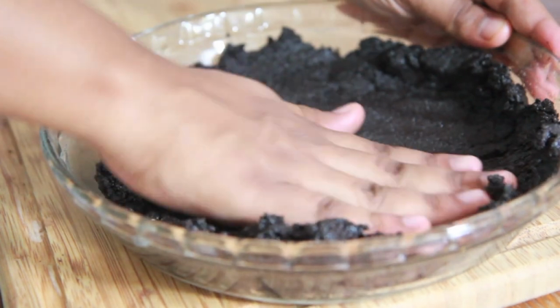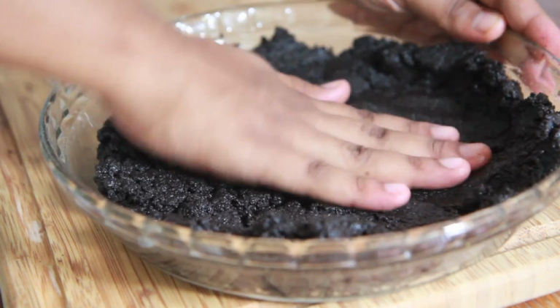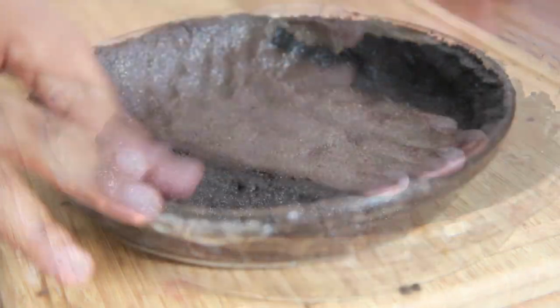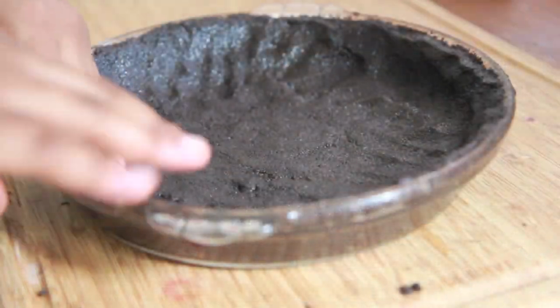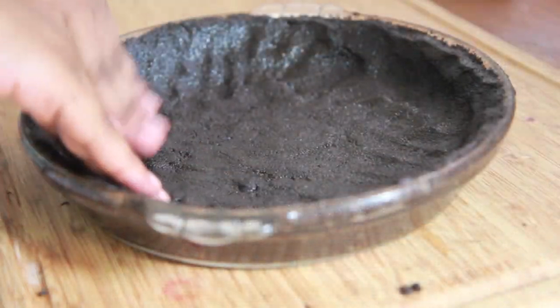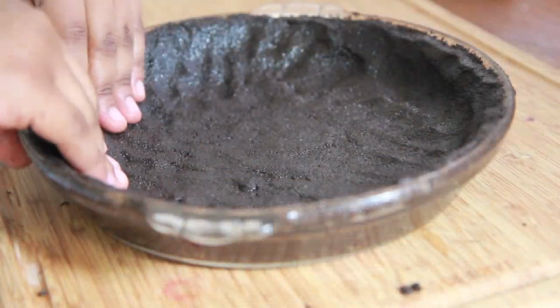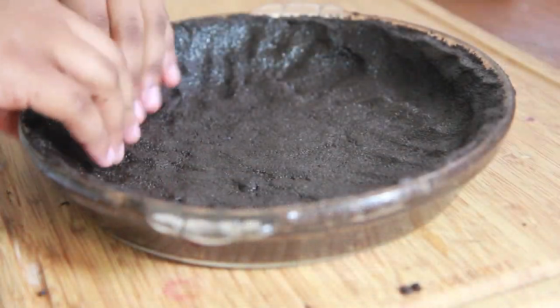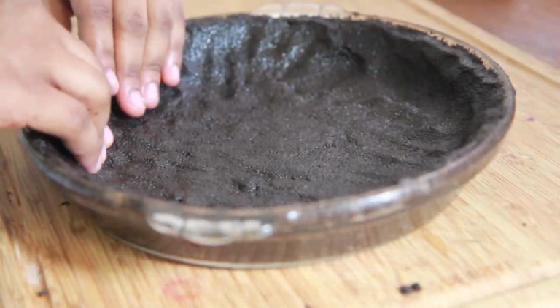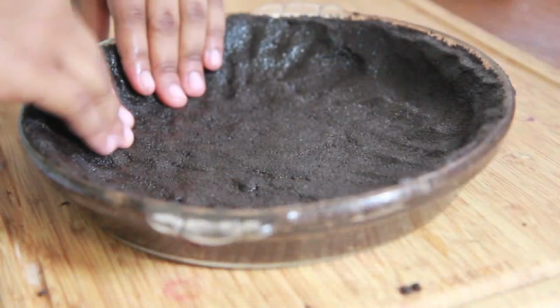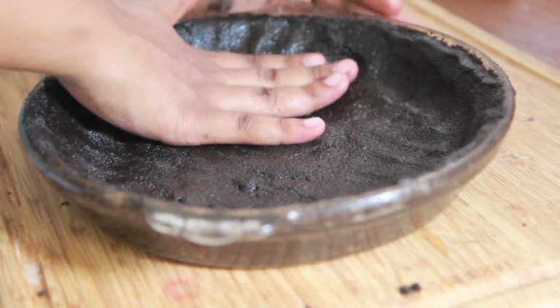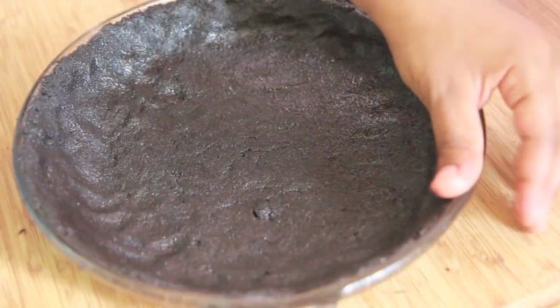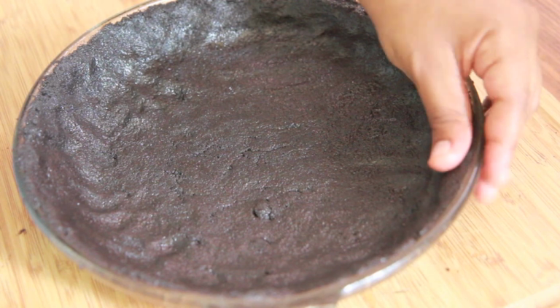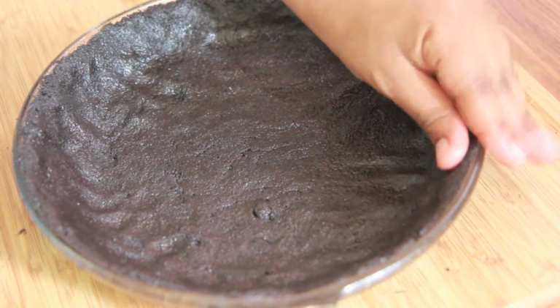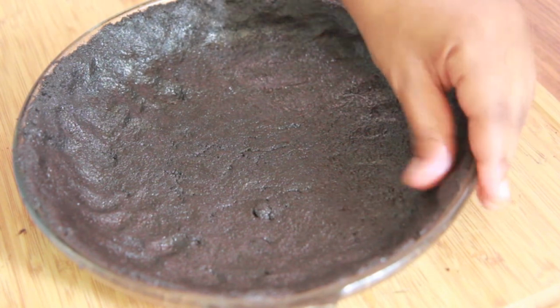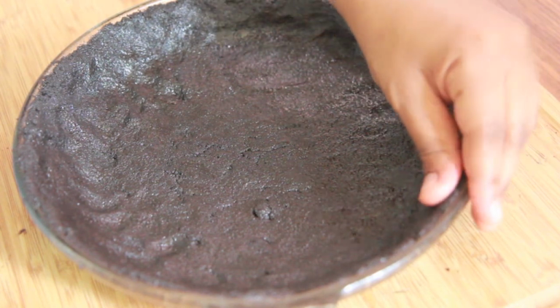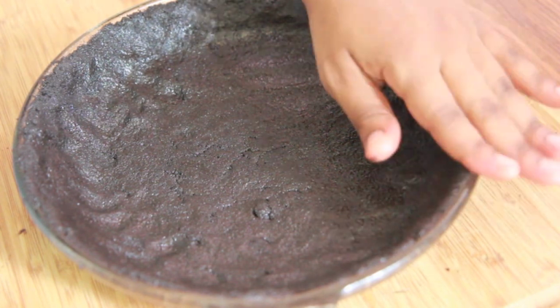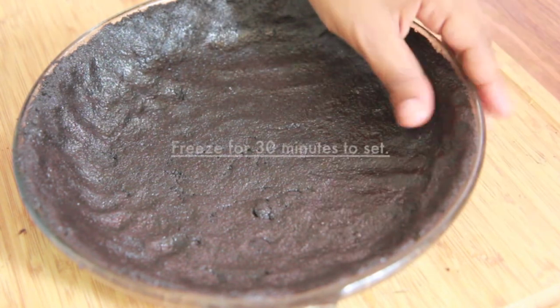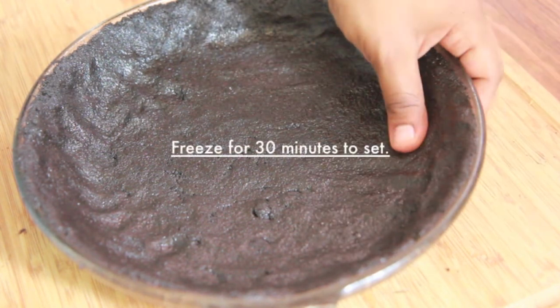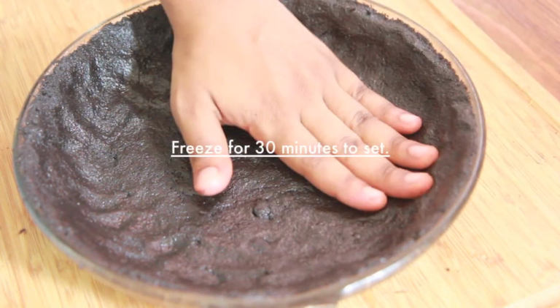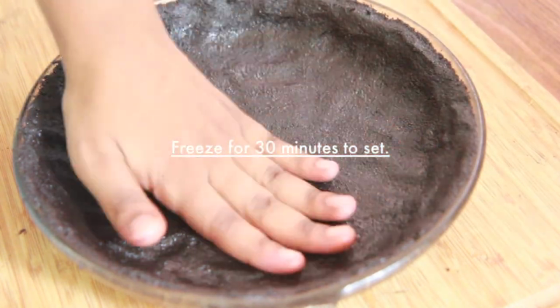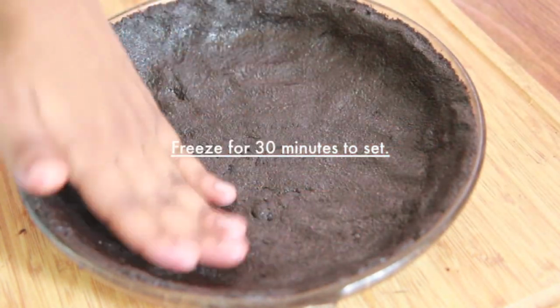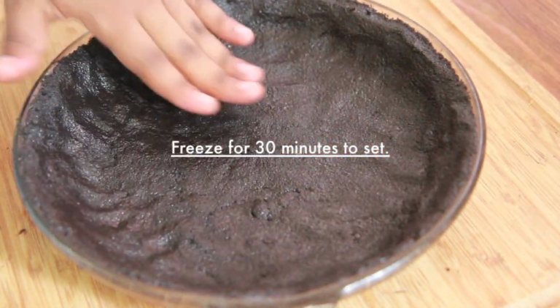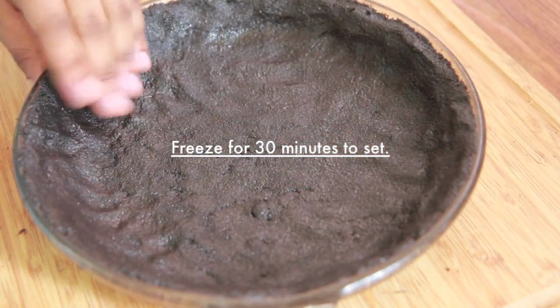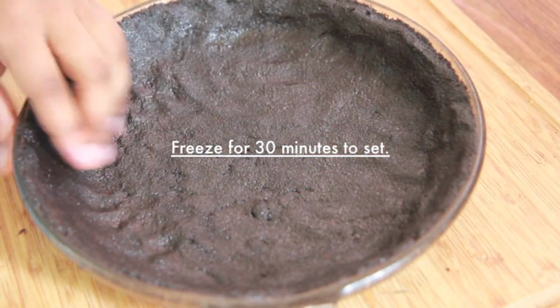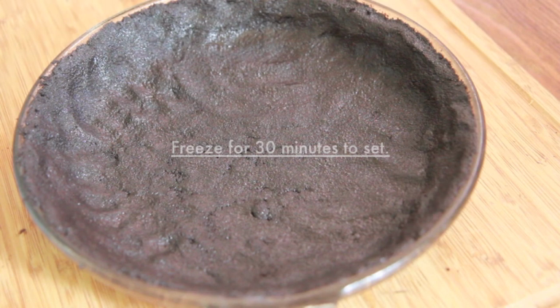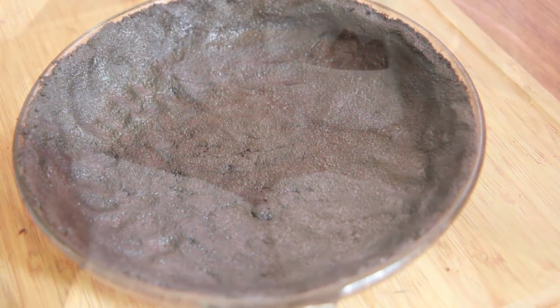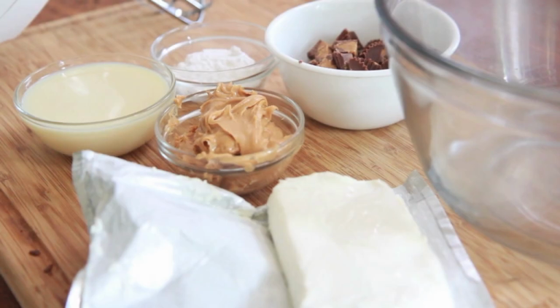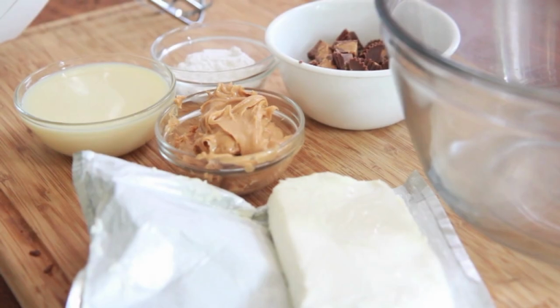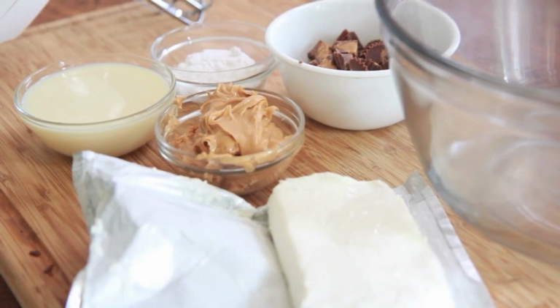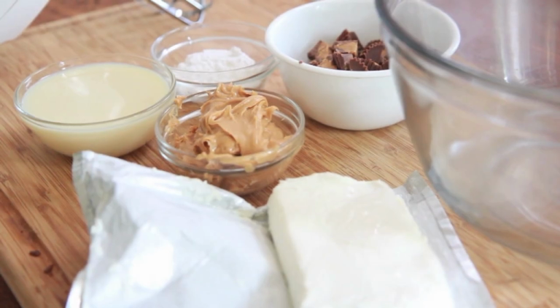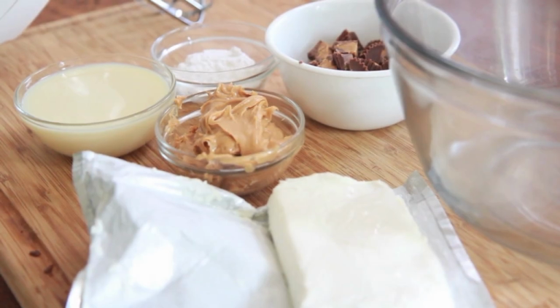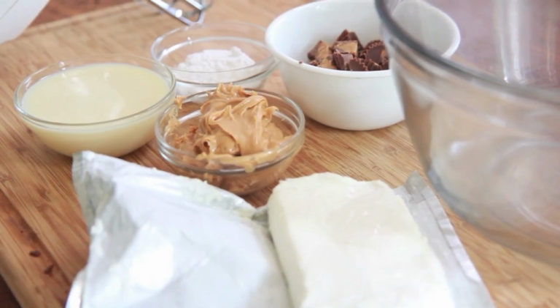It's a lot easier to work with when it's doughy as opposed to crumbly, so I like it like that. Go ahead and press it into place and get it perfect and even. Then we're going to freeze it for about 30 minutes, just to kind of set the crust a little bit. And while that is setting, we're going to make the filling for this pie.